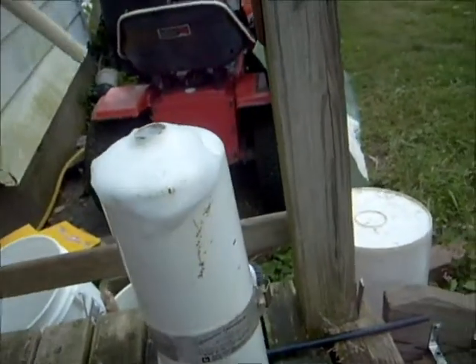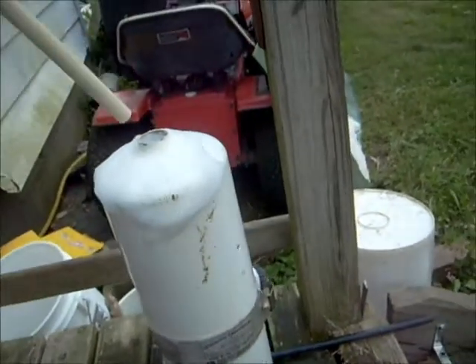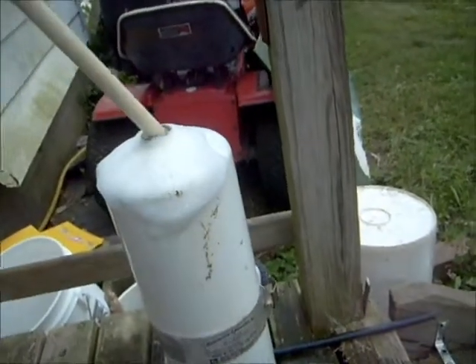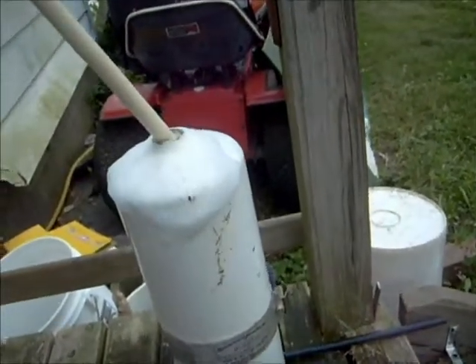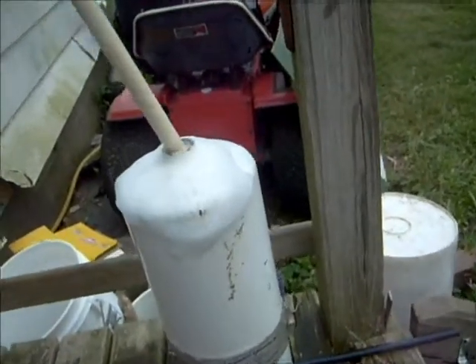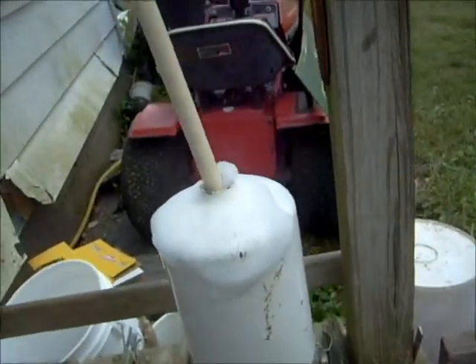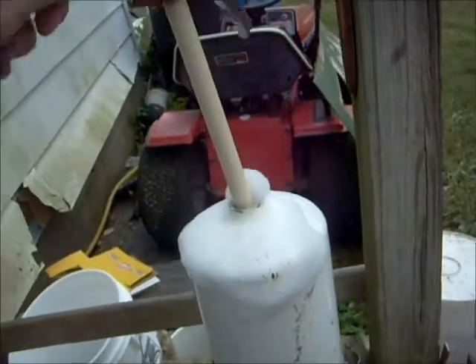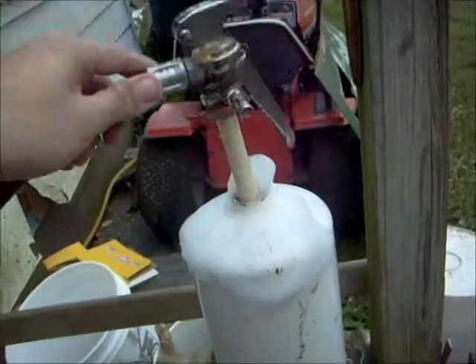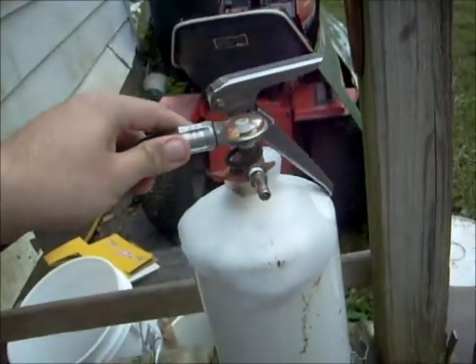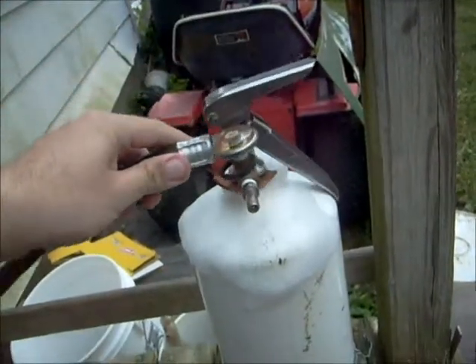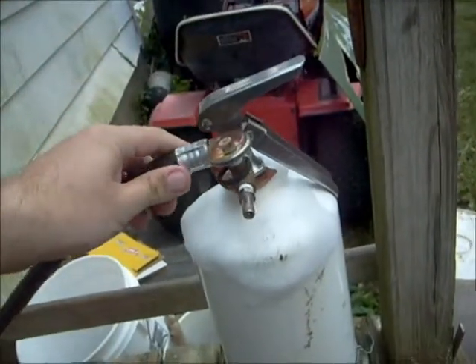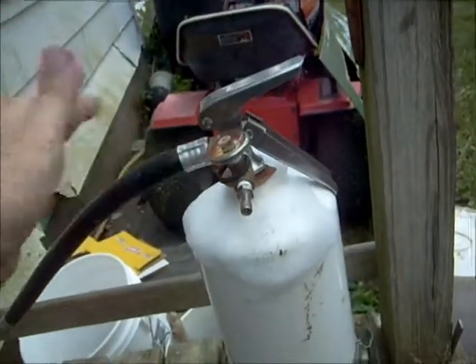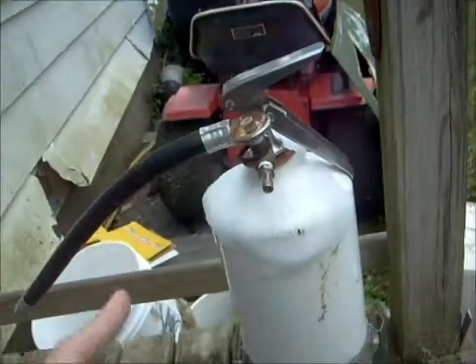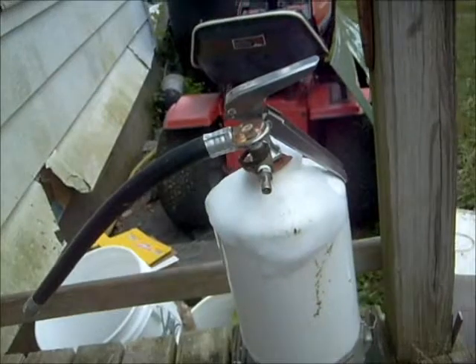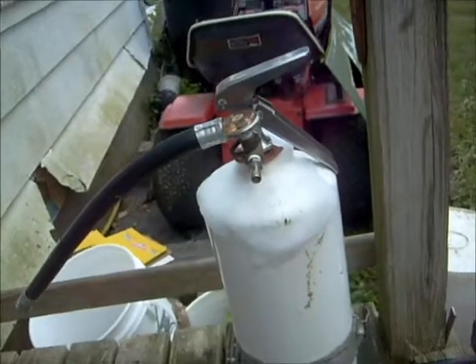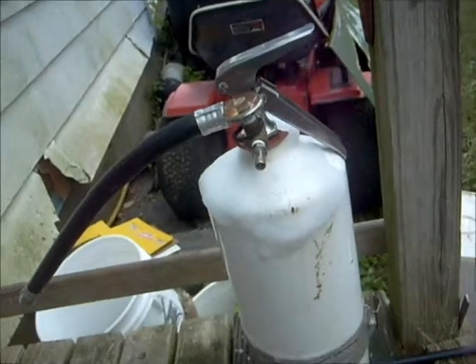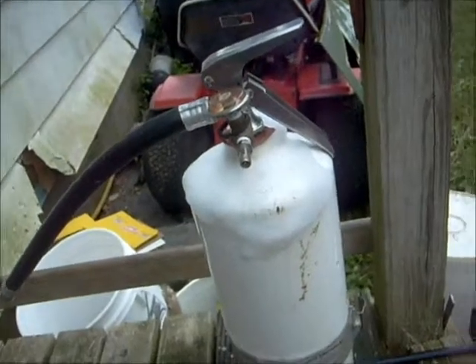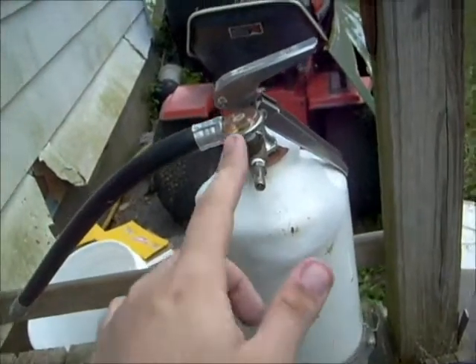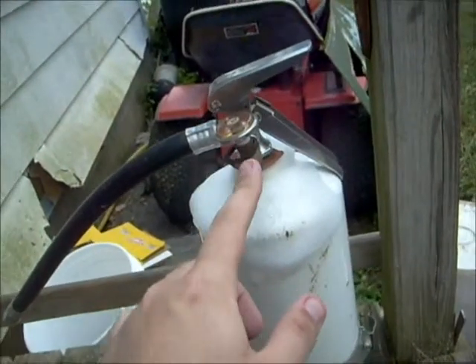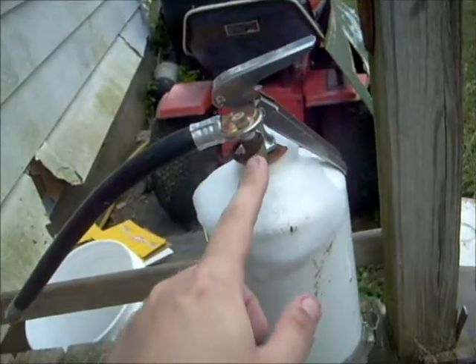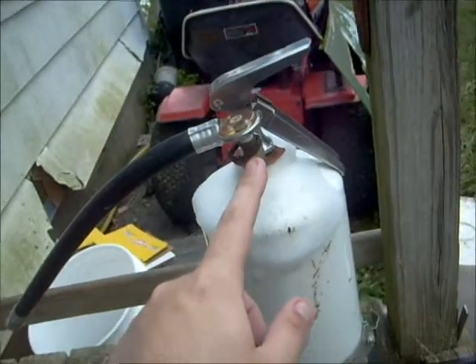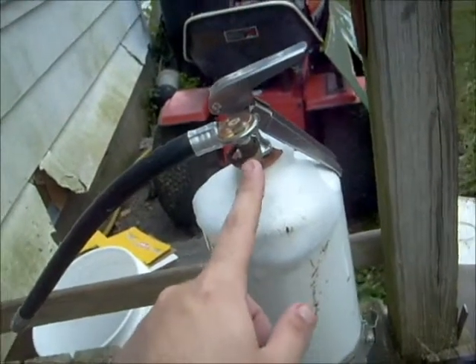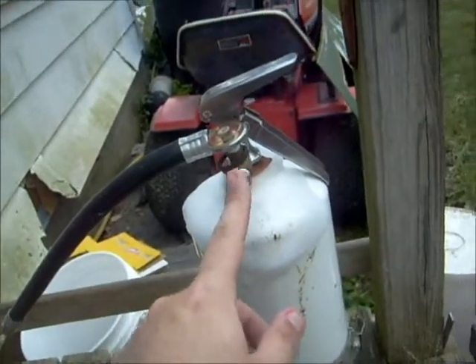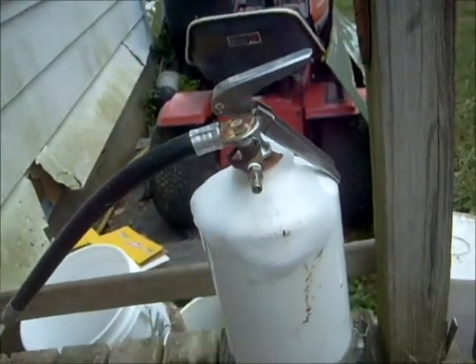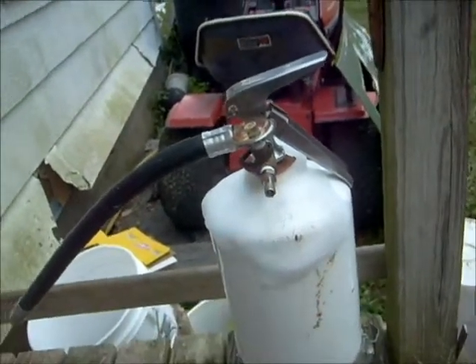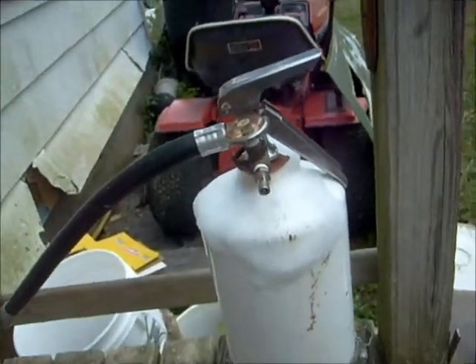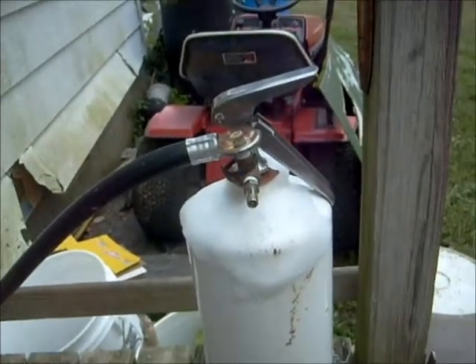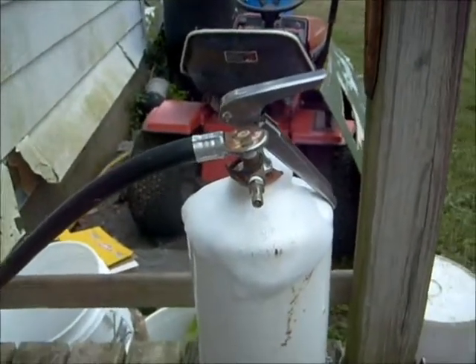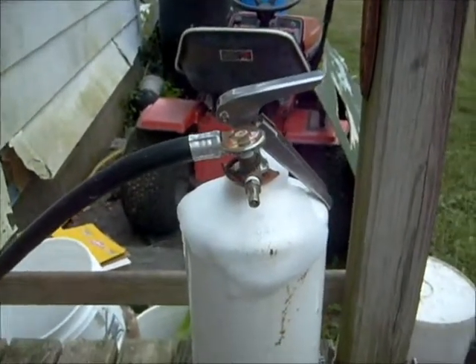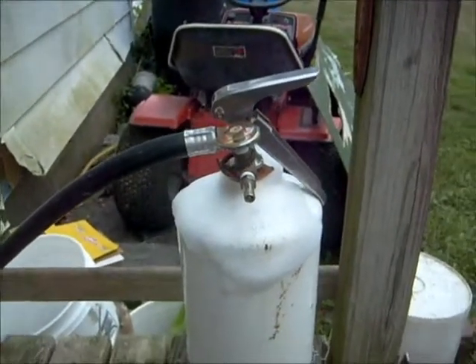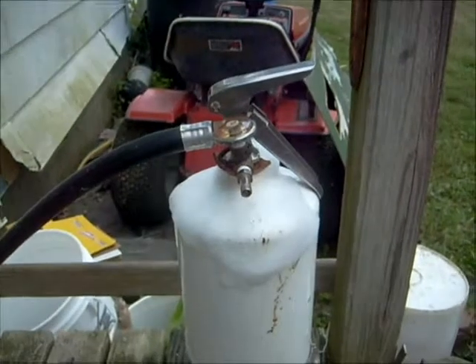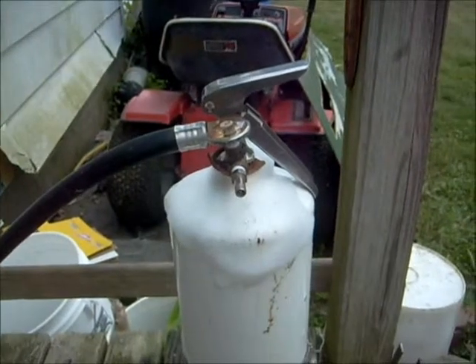Once you've cleaned it all off, stick your tube back on there and tighten it down. Fill it with air until it stops bubbling, and you're ready to do this.